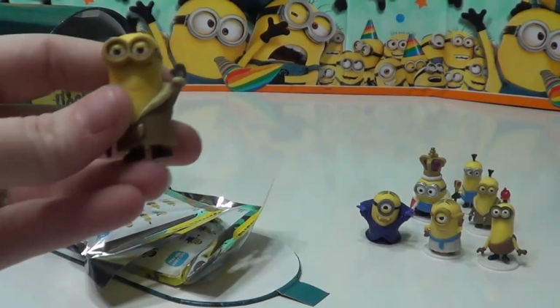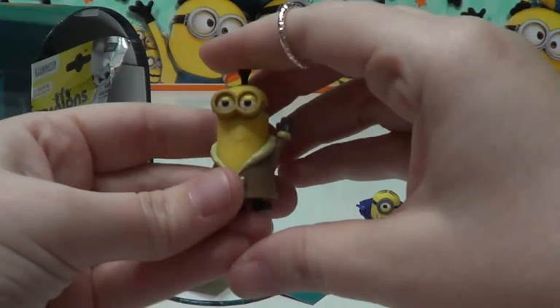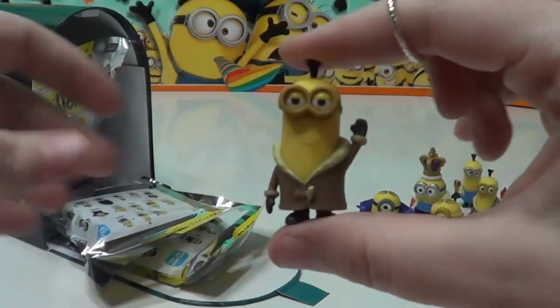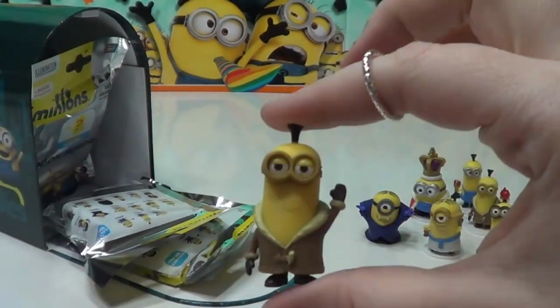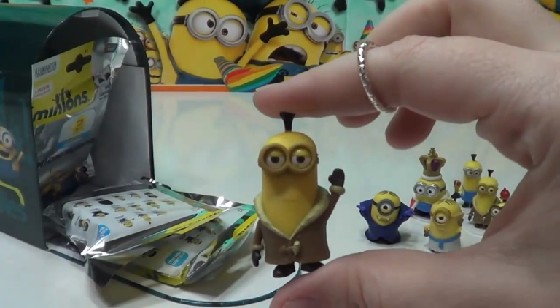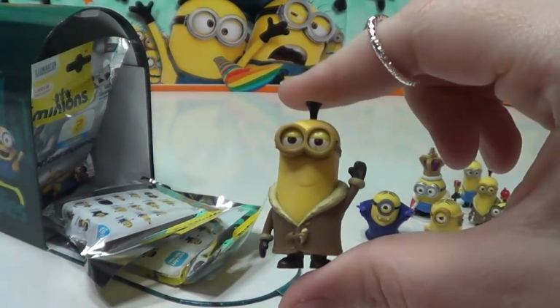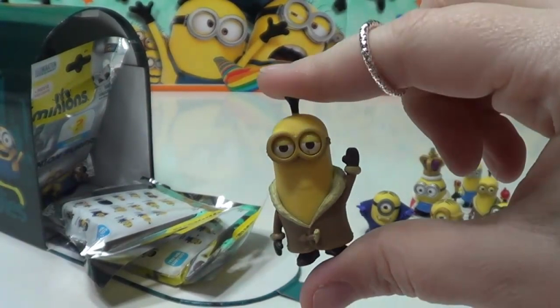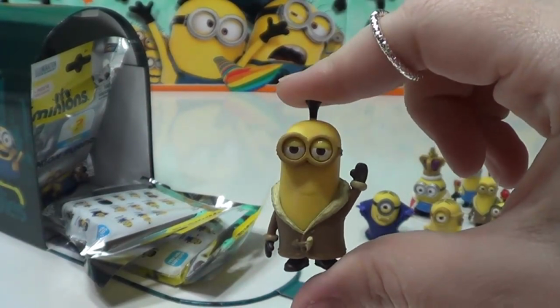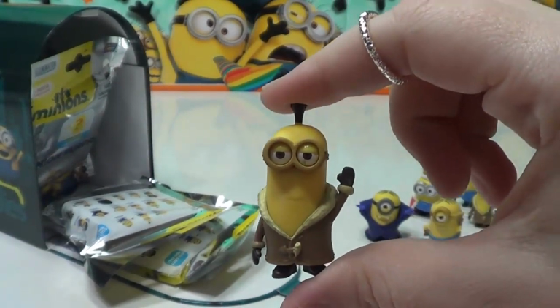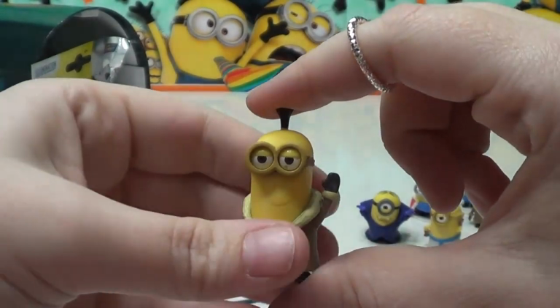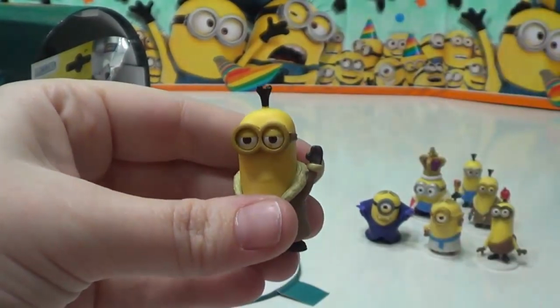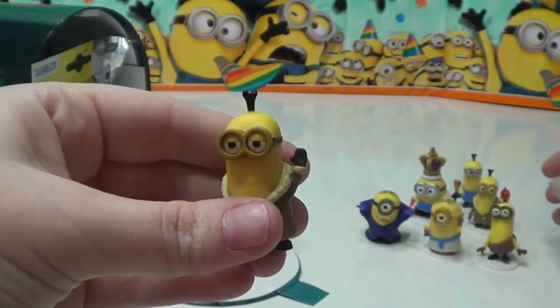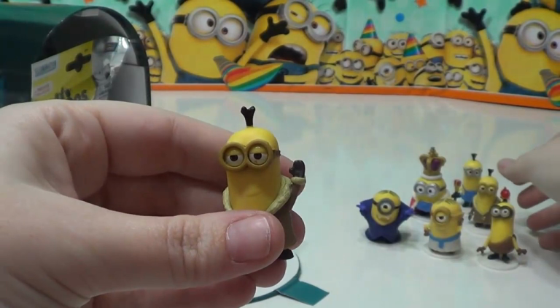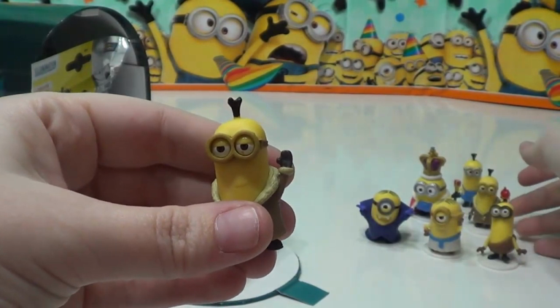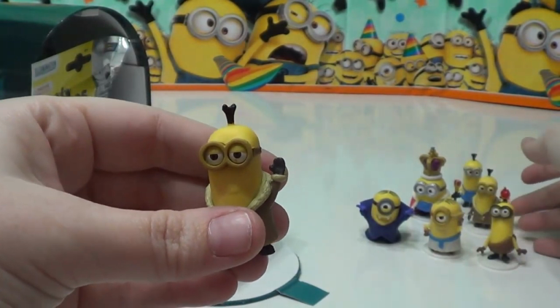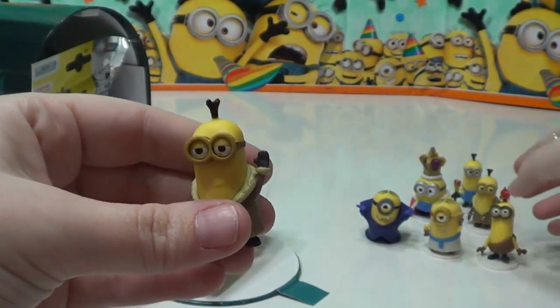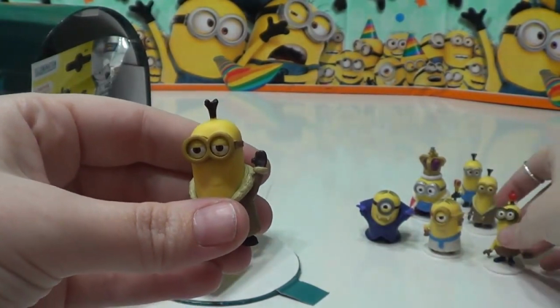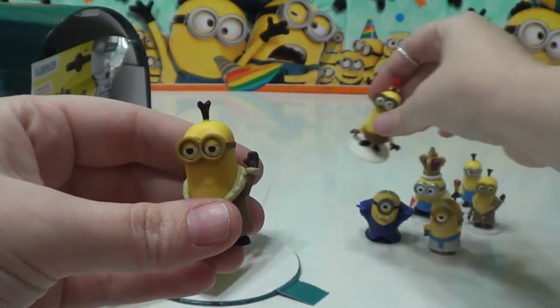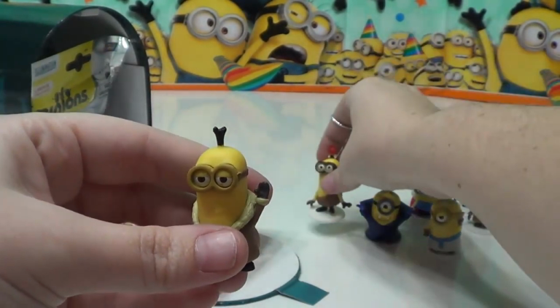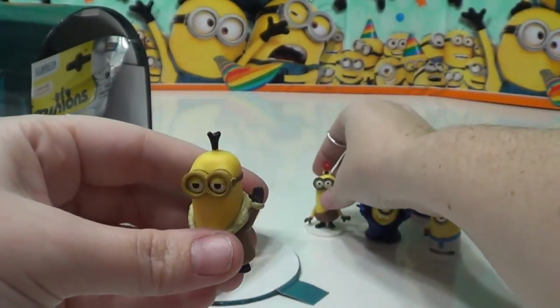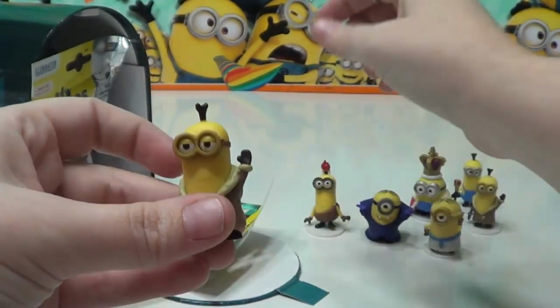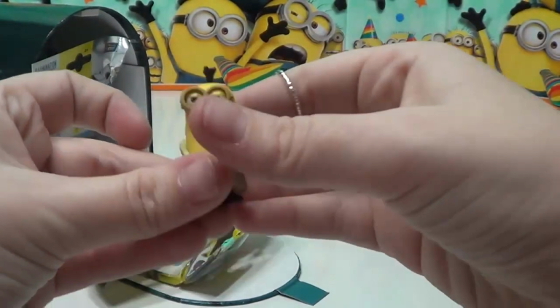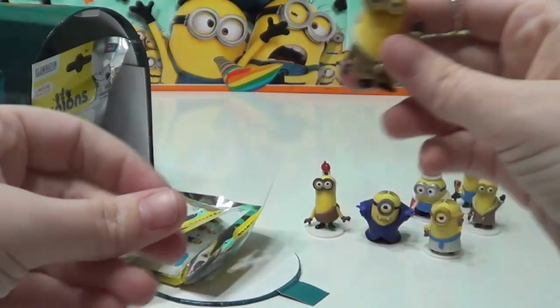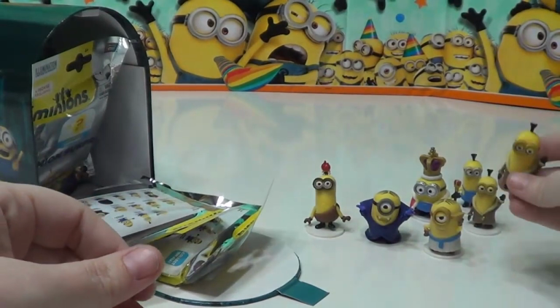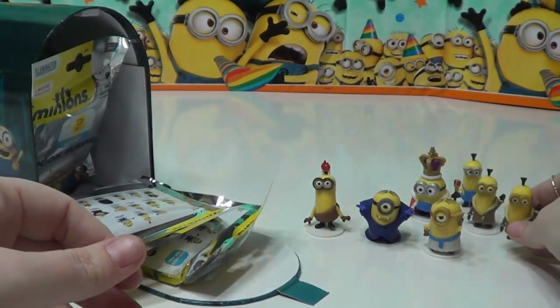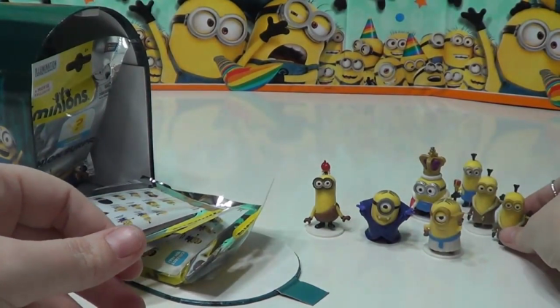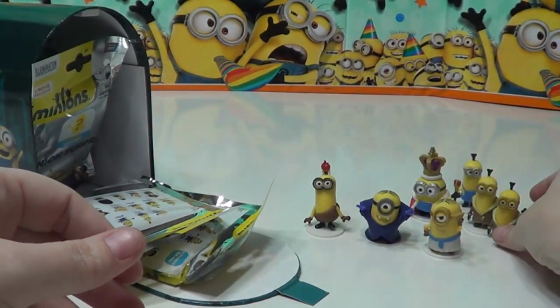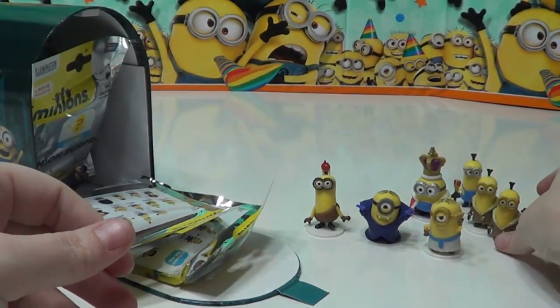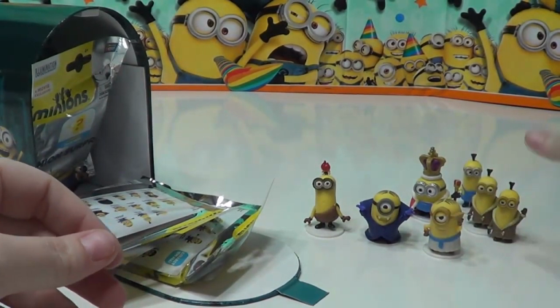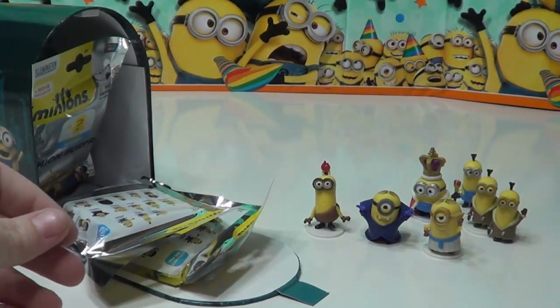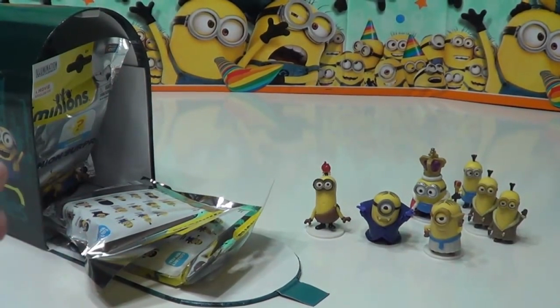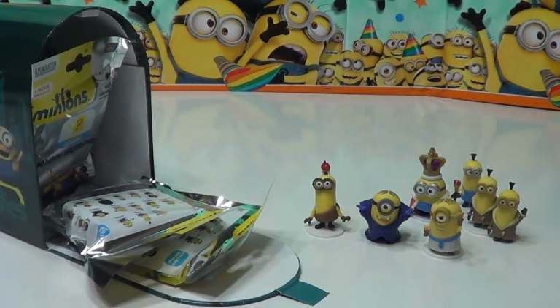We have our first duplicate — Bored Silly Kevin again. That's okay. We have our other Bored Silly Kevin back here, so now he's got a twin. It looks like he stands on his own.